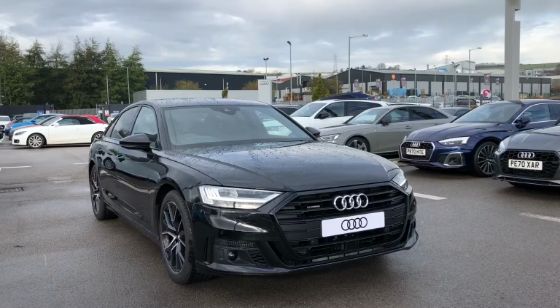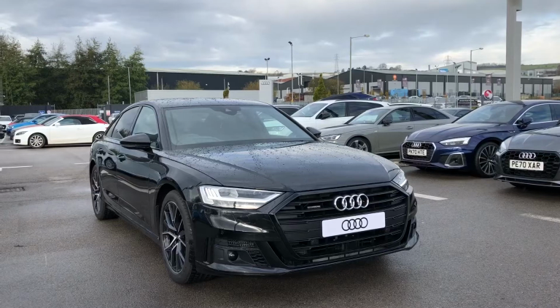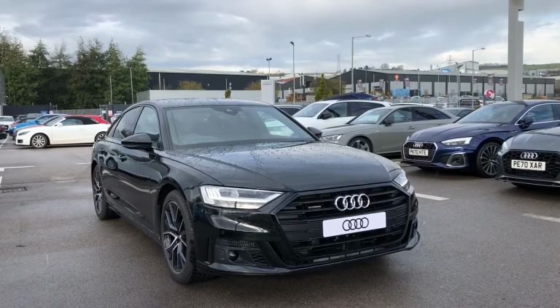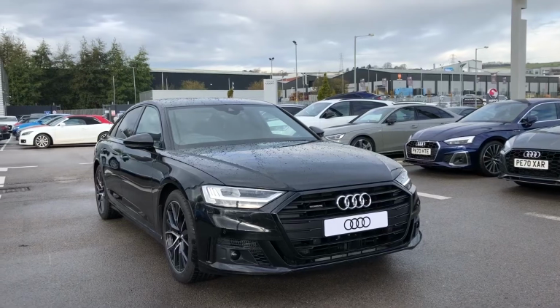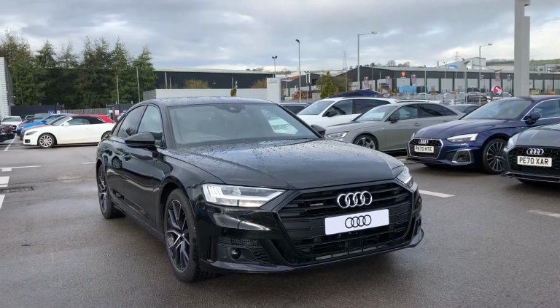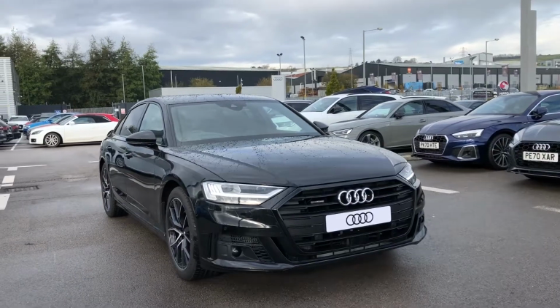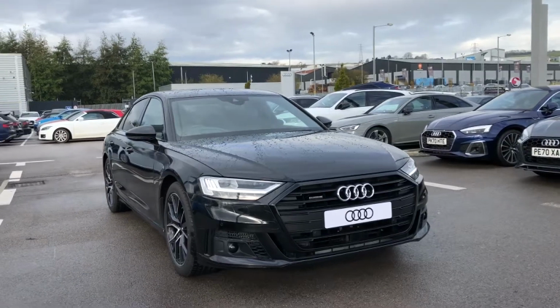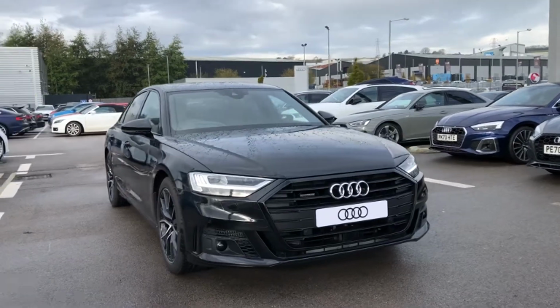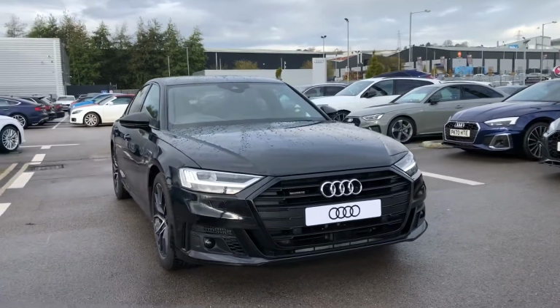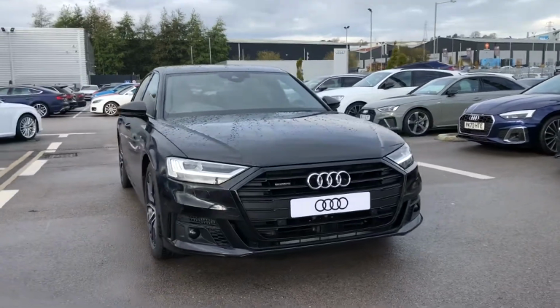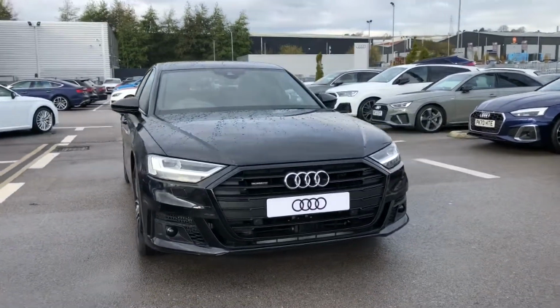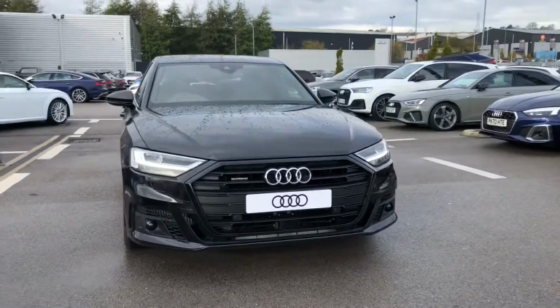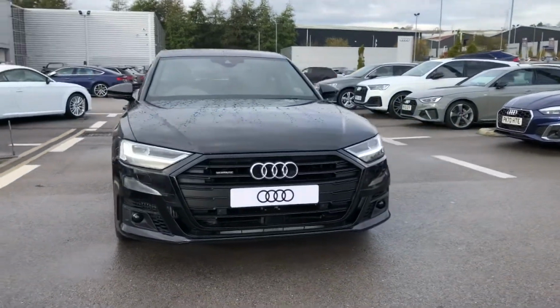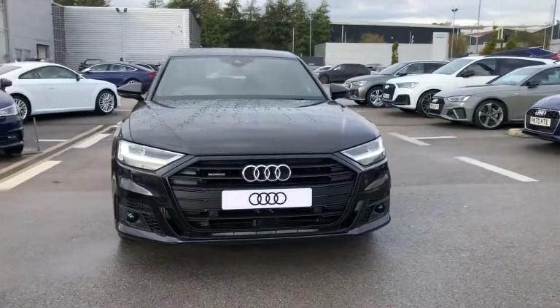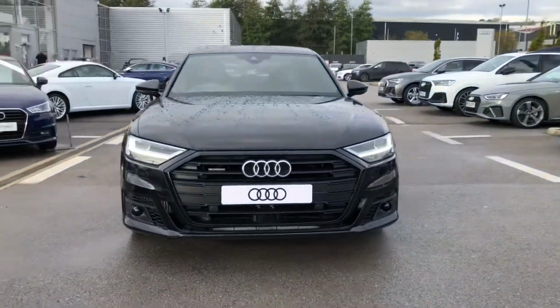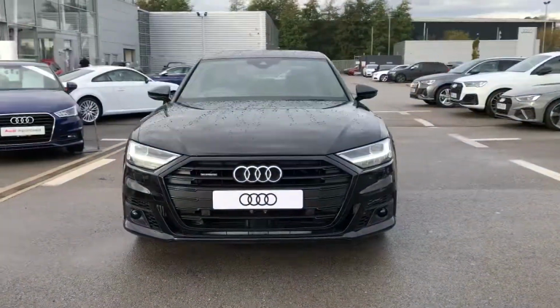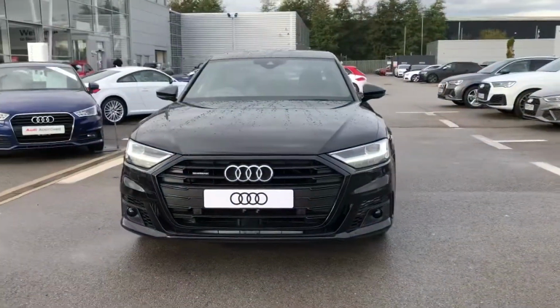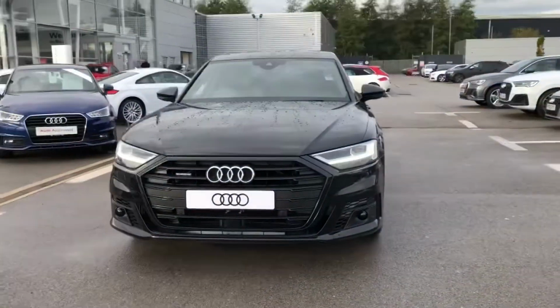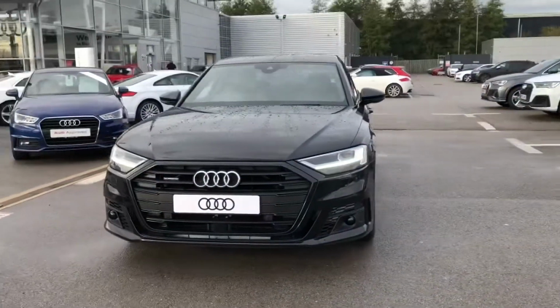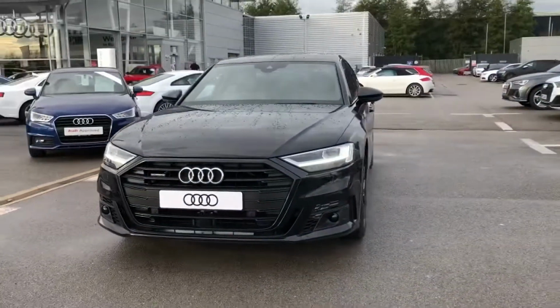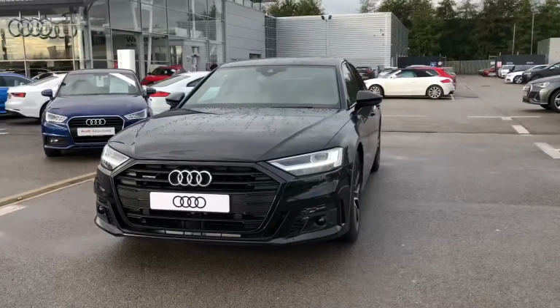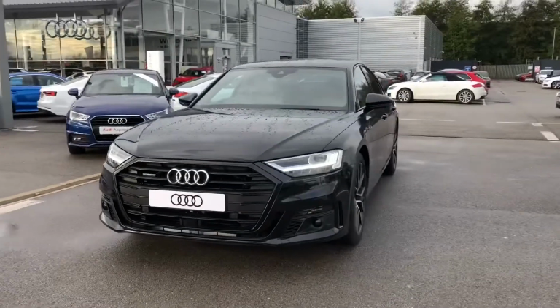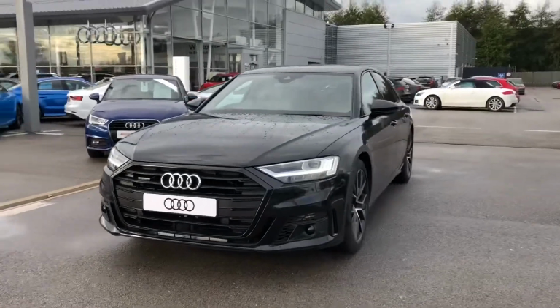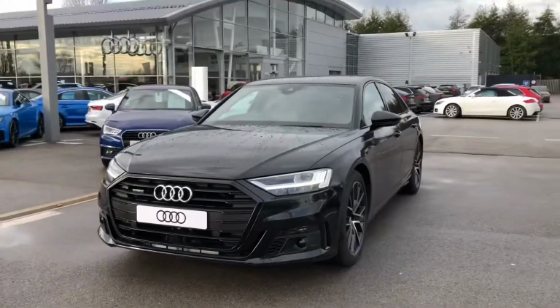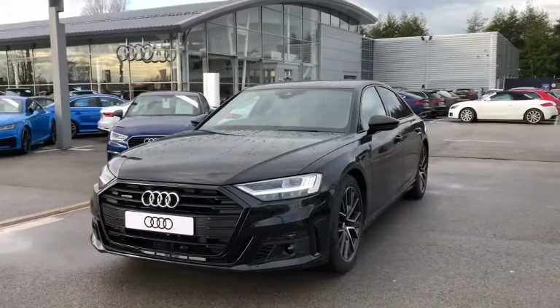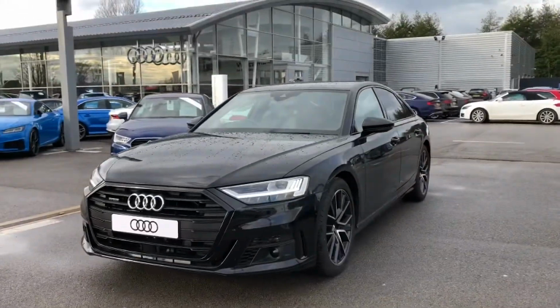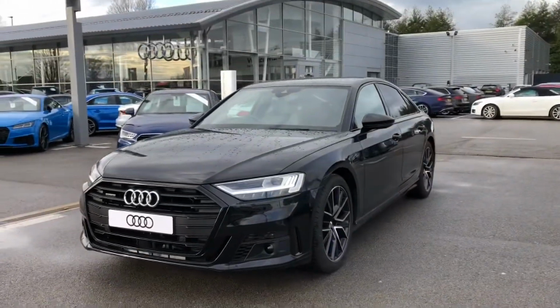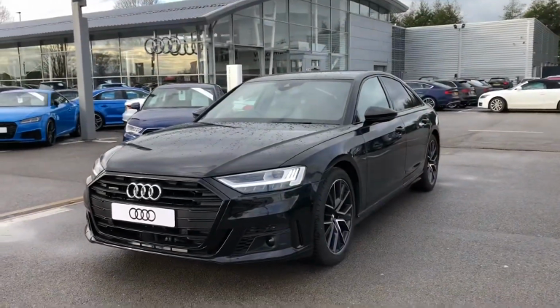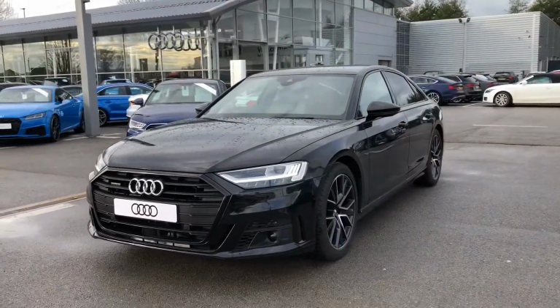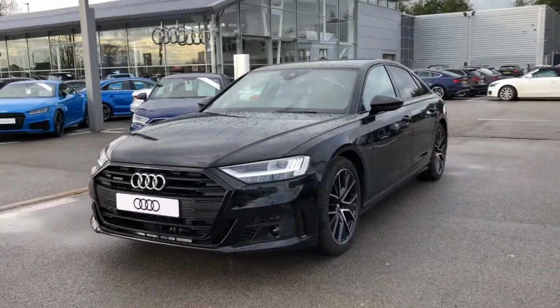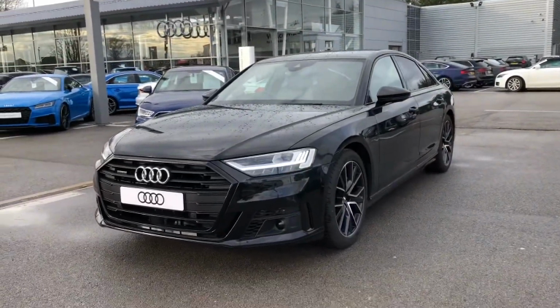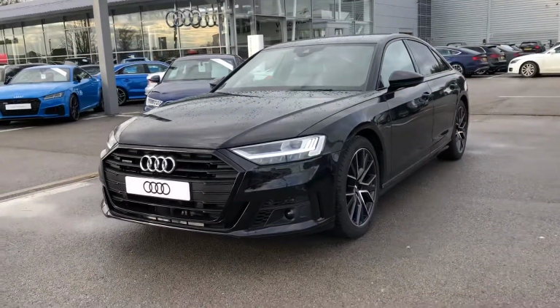Hi and welcome to Blackburn Audi. My name is Fiona and today I'm going to be giving you a quick tour of this absolutely stunning brand new Audi A8 Black Edition.